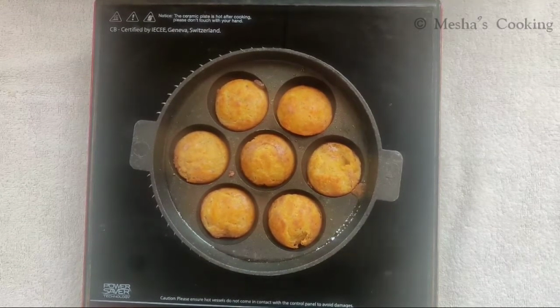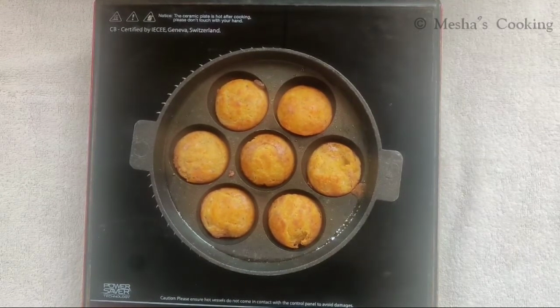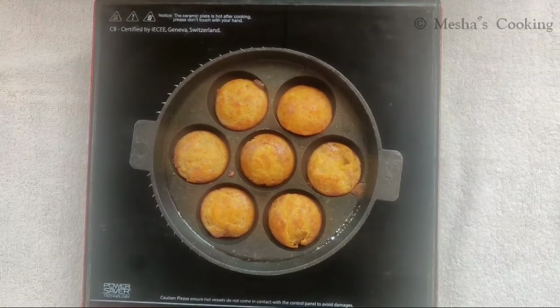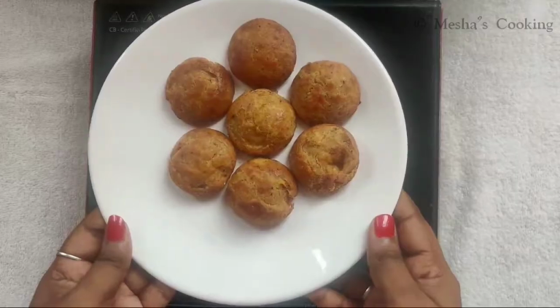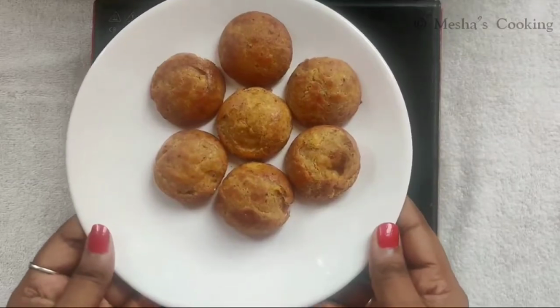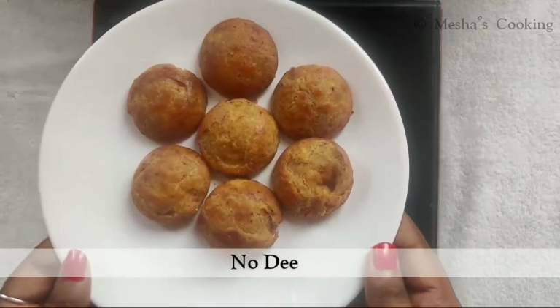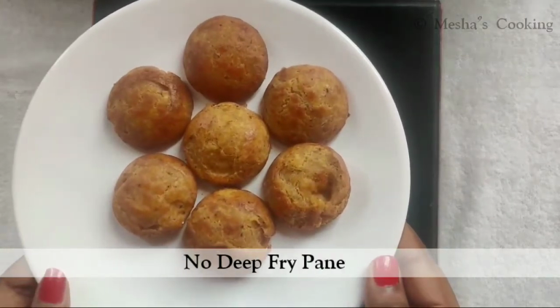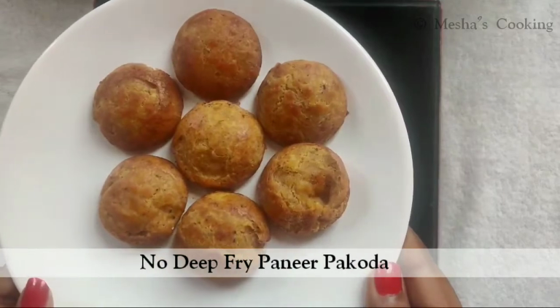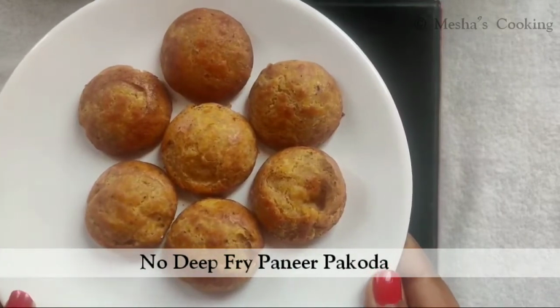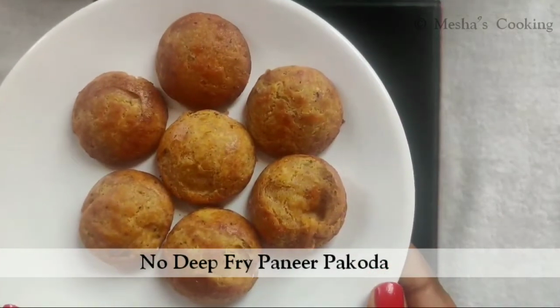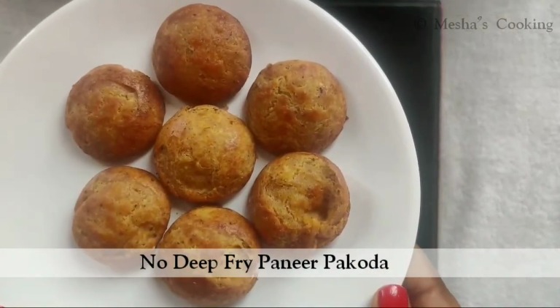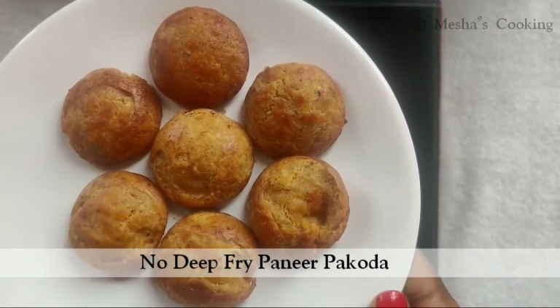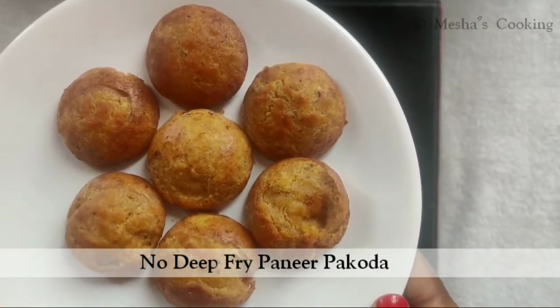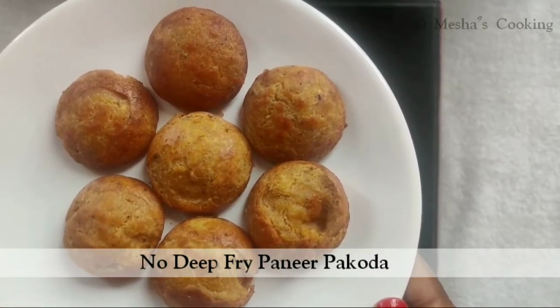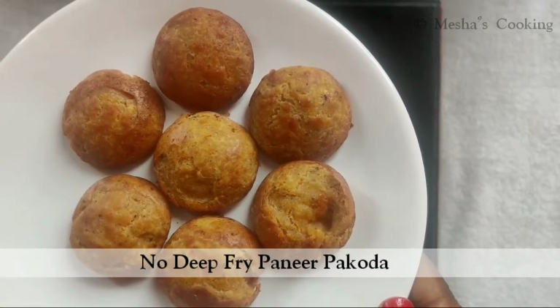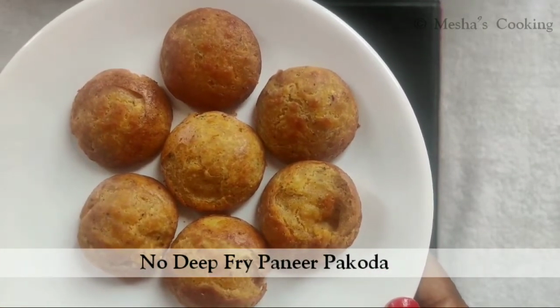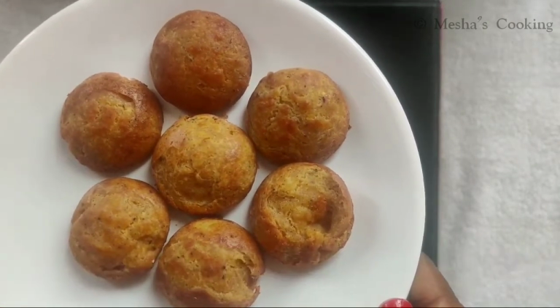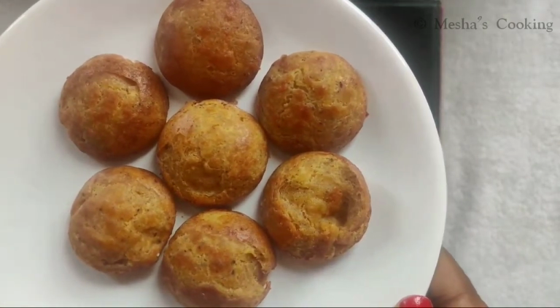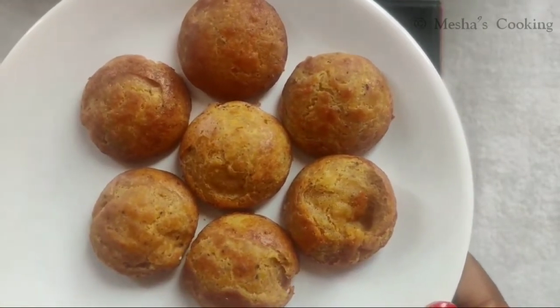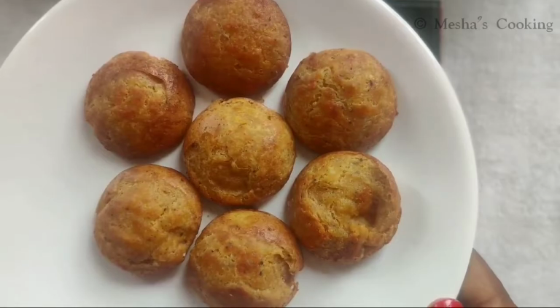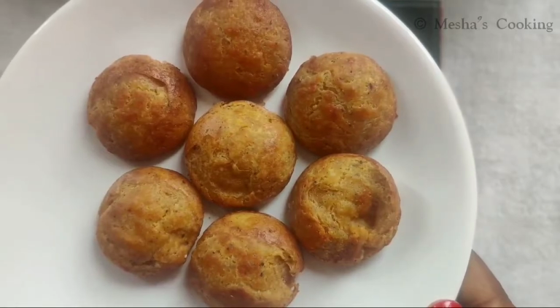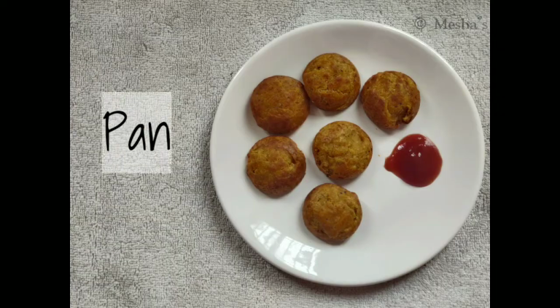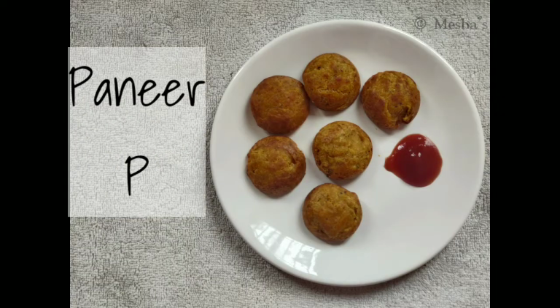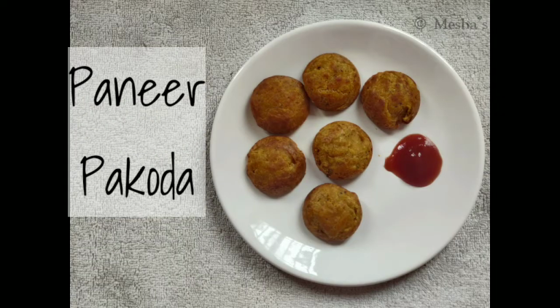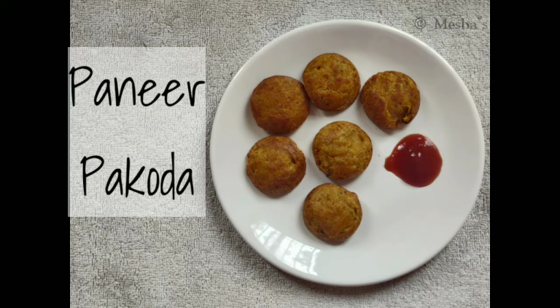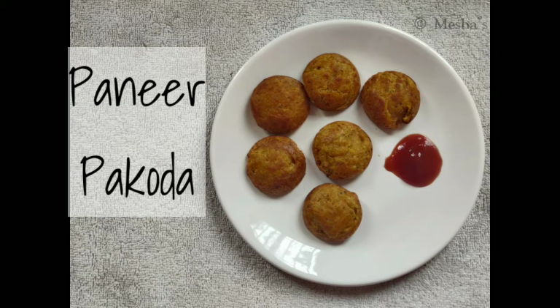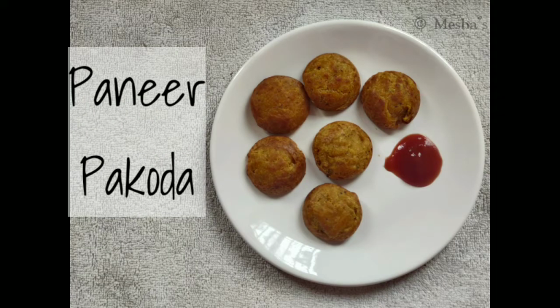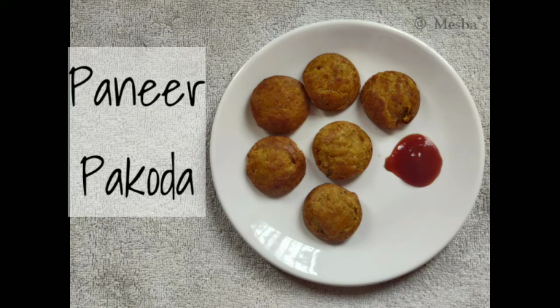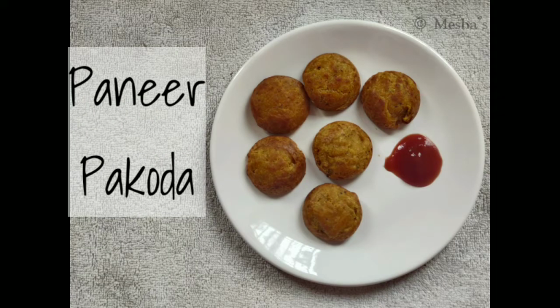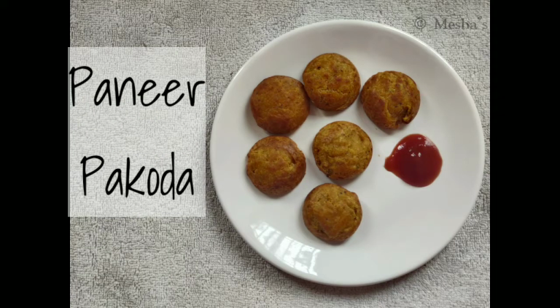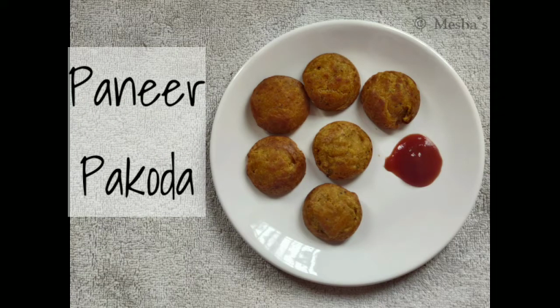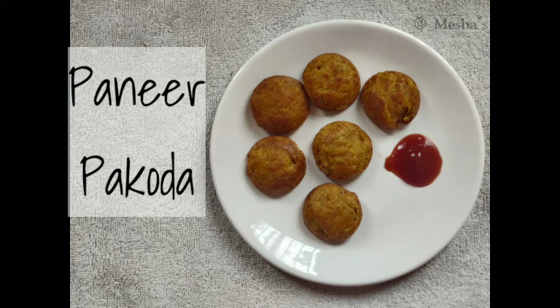If you have tried this recipe, please share in the comments. If you like this video, please like, share and subscribe to Mesha's Cooking. Thank you for watching. Until then, bye!